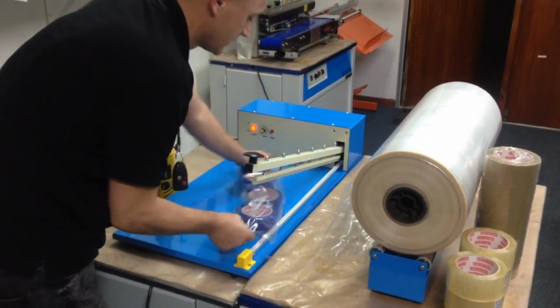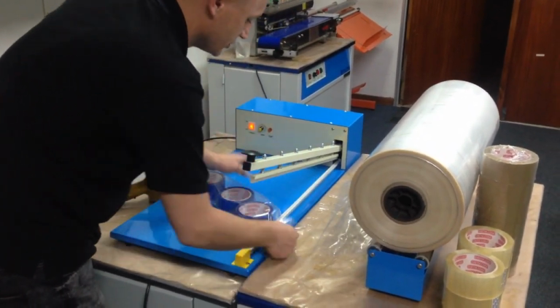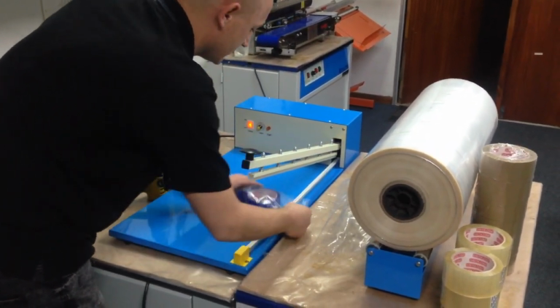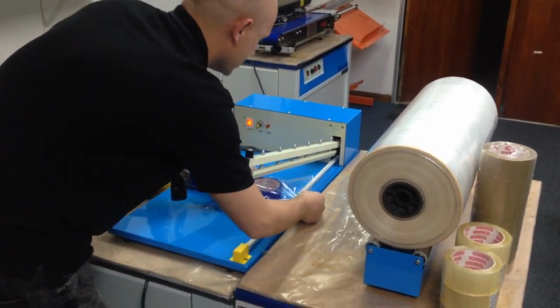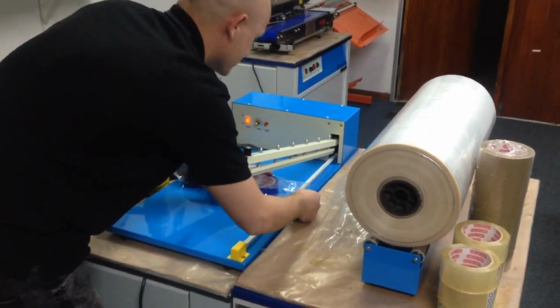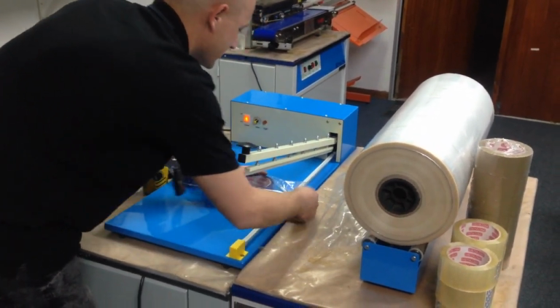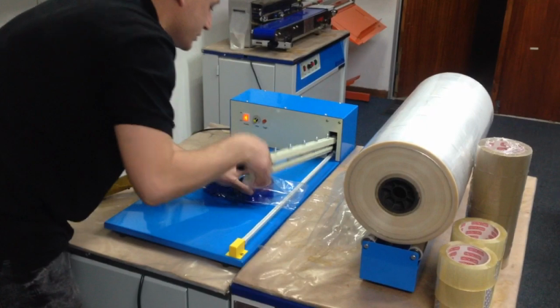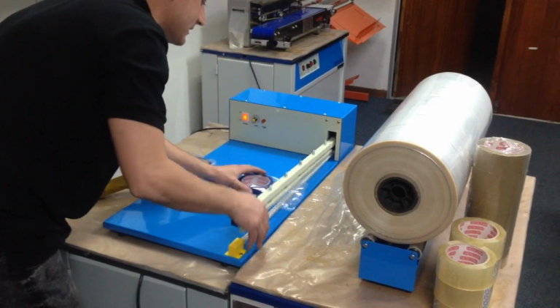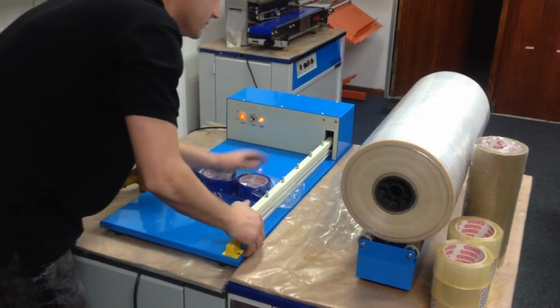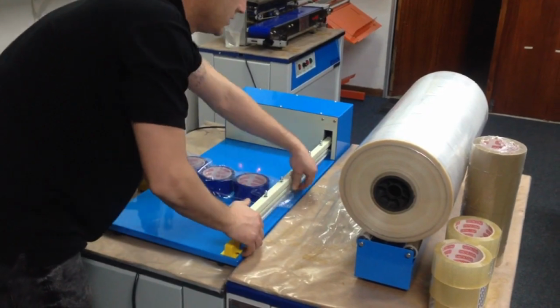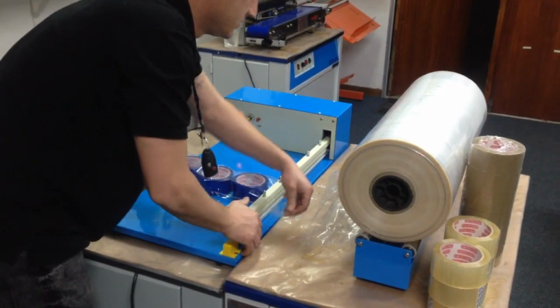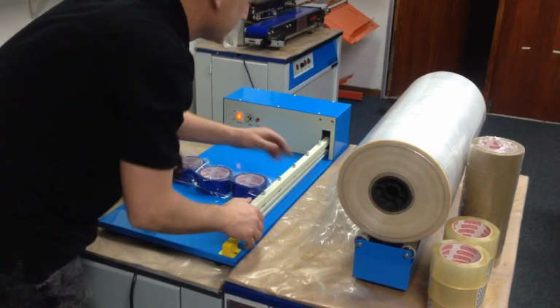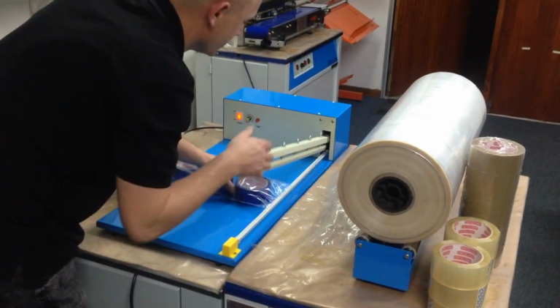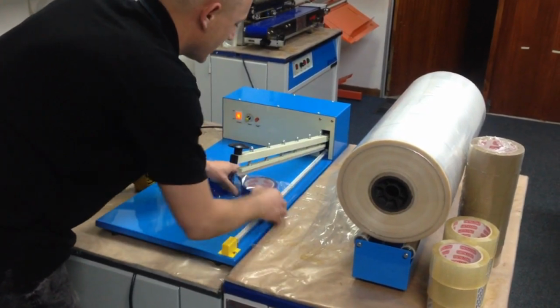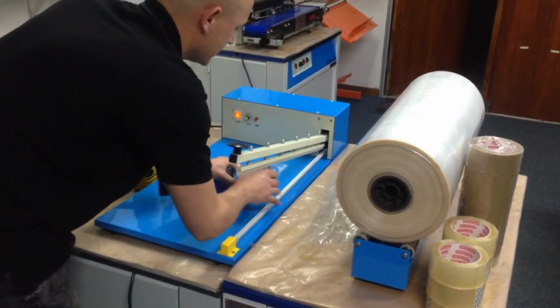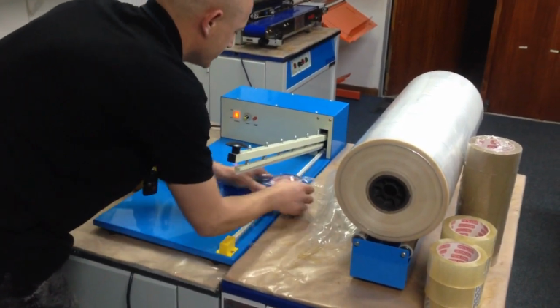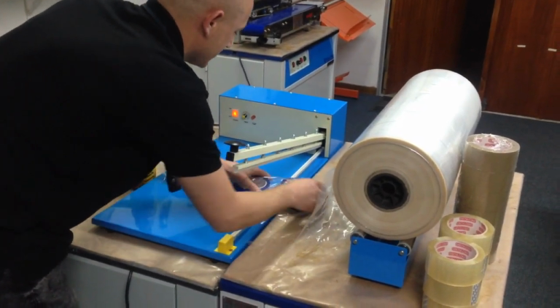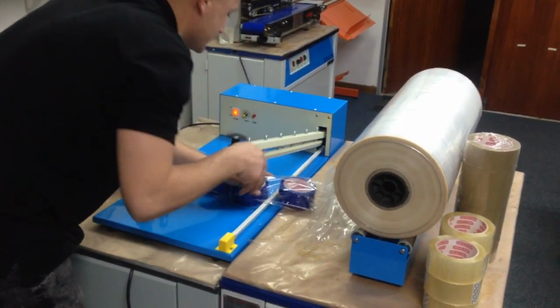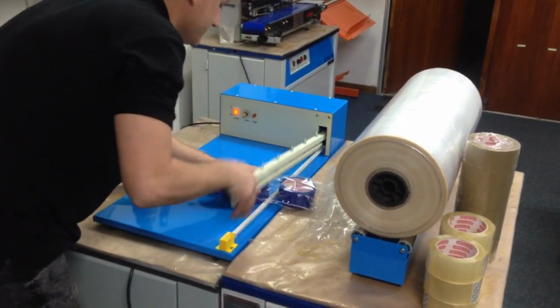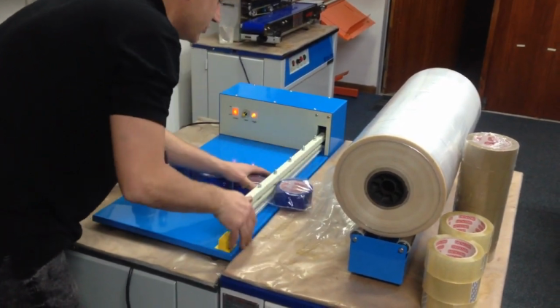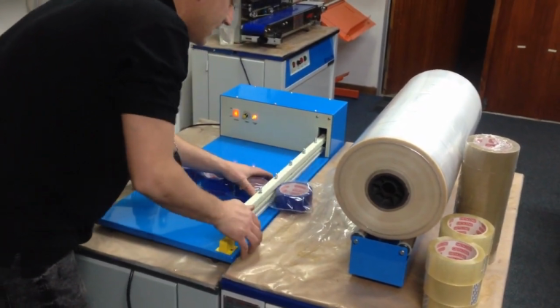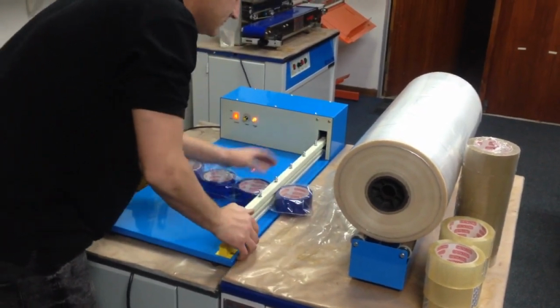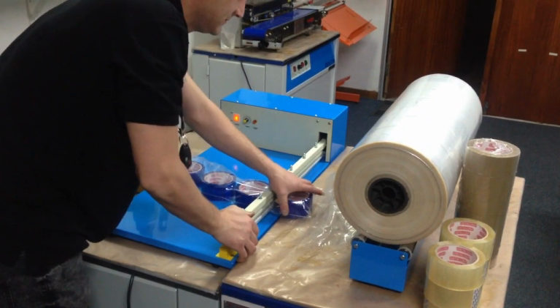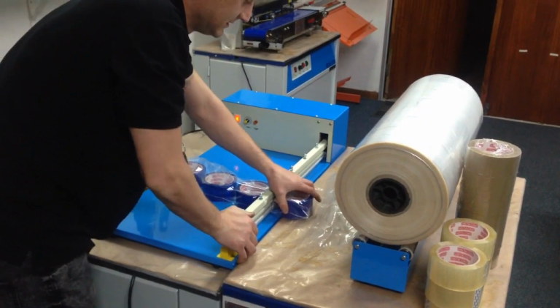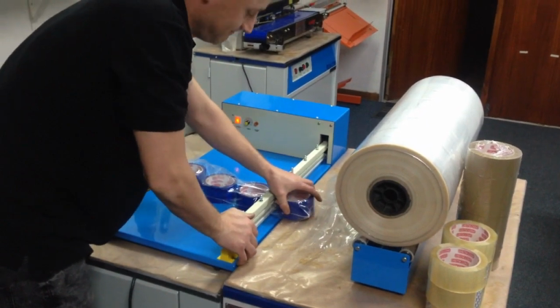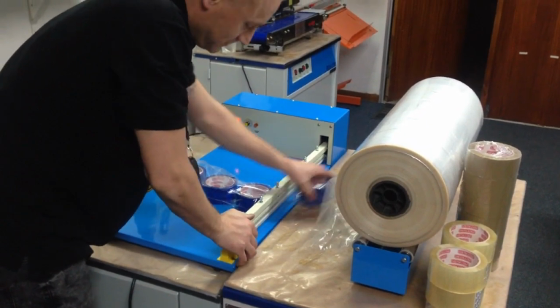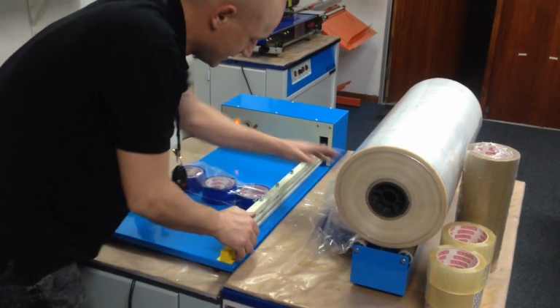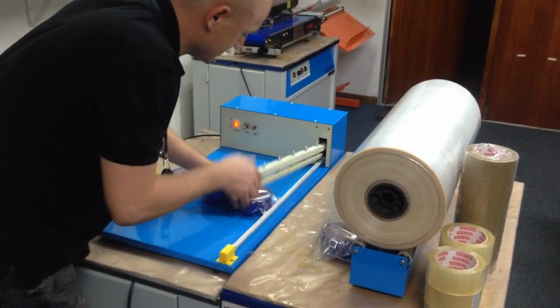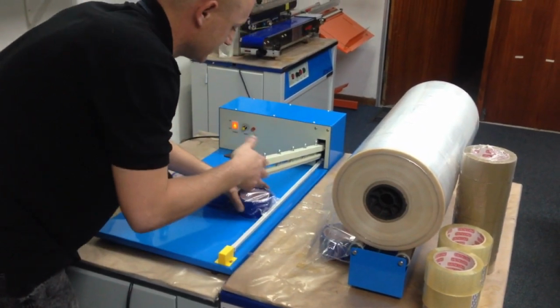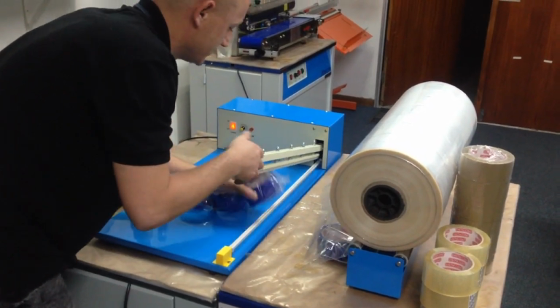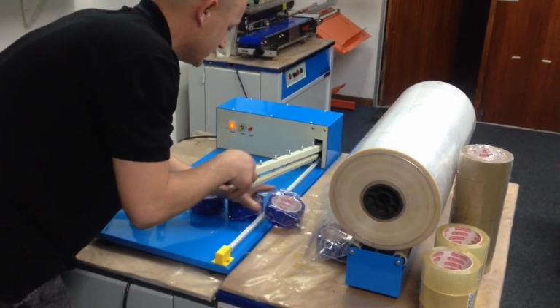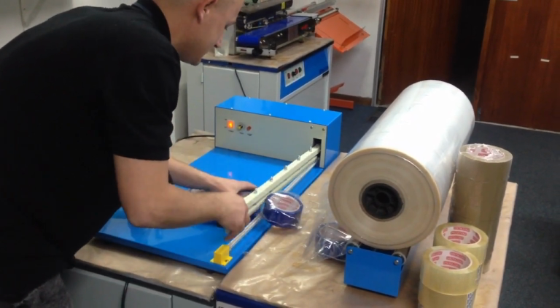What you can do is seal in between them. Instead of doing one individual tape at a time, you do a line and simply seal in between the tape.